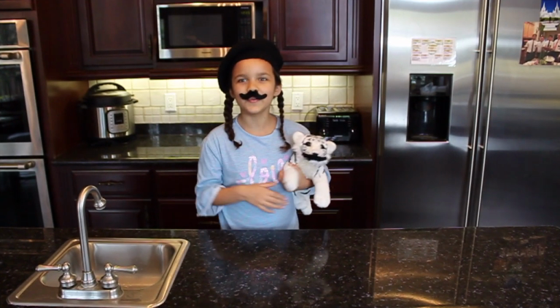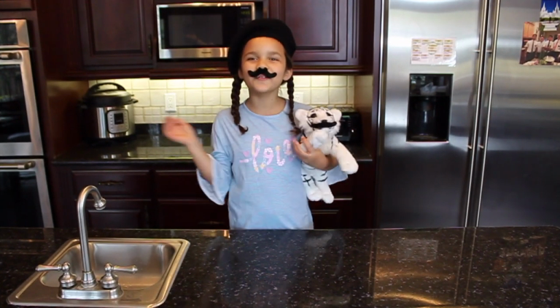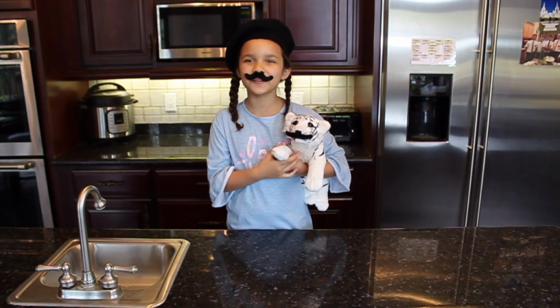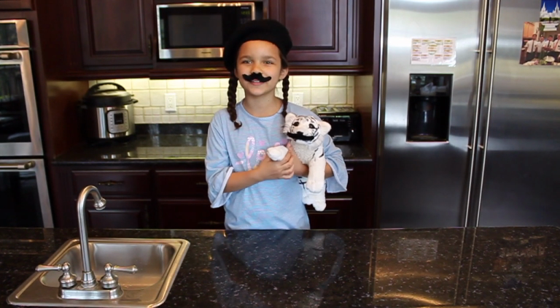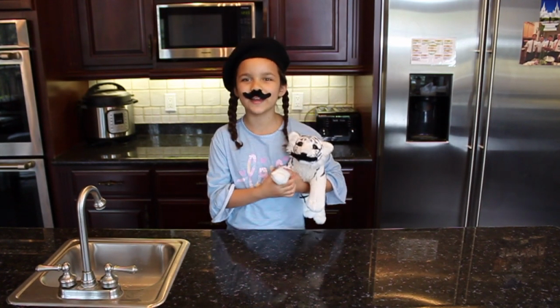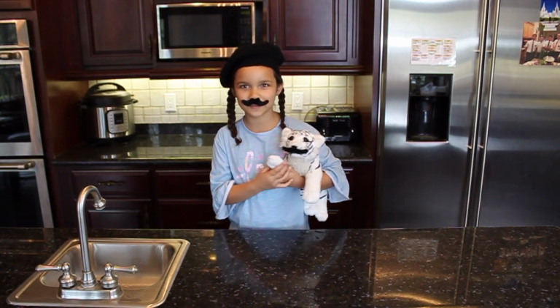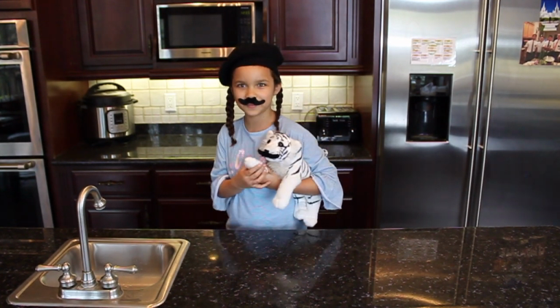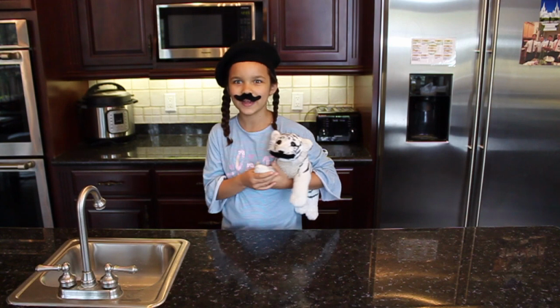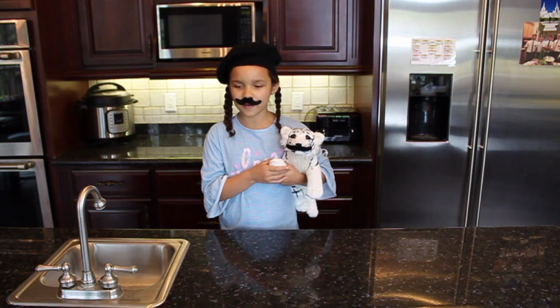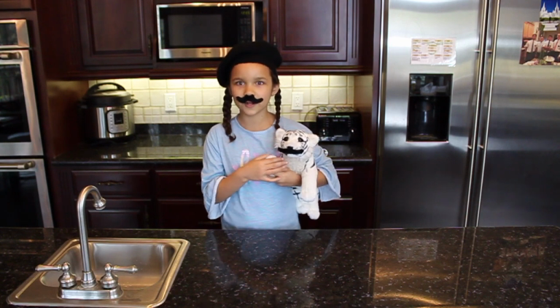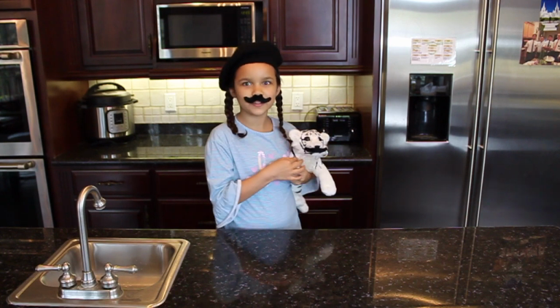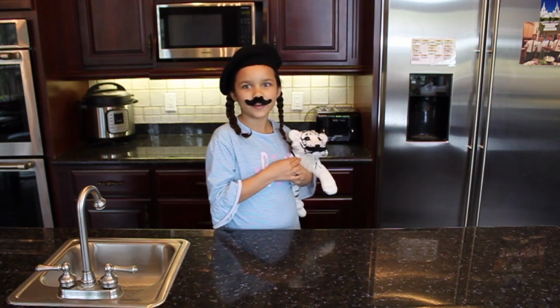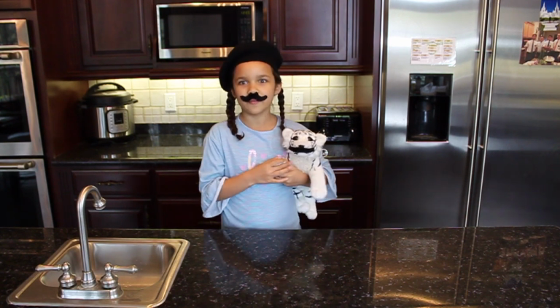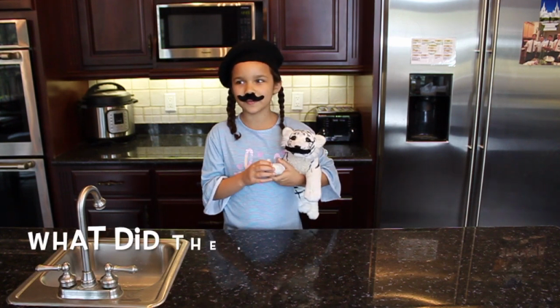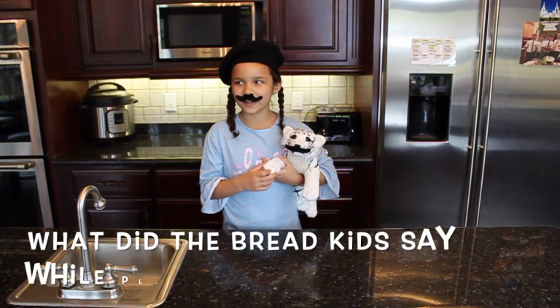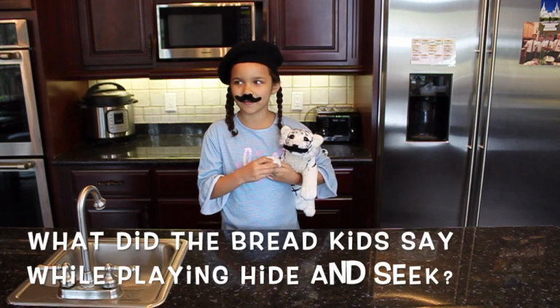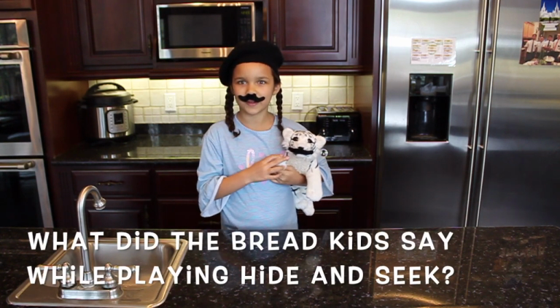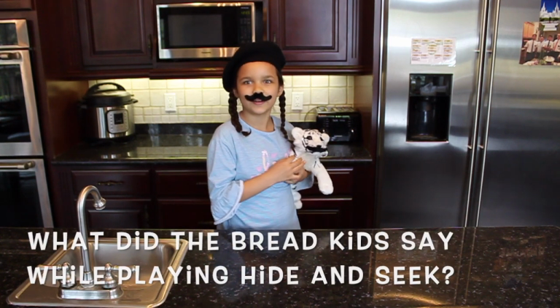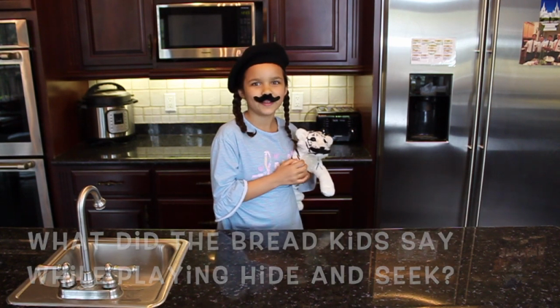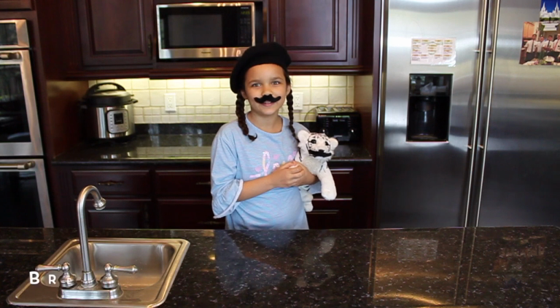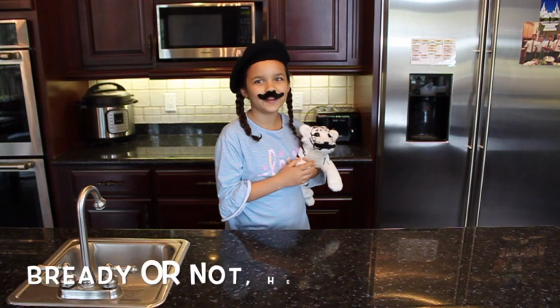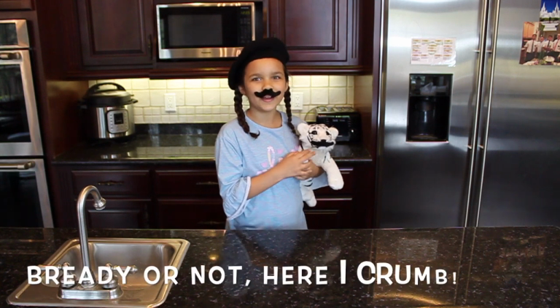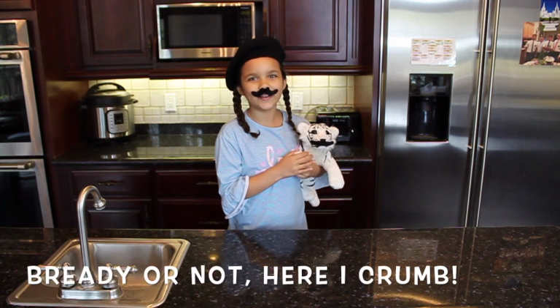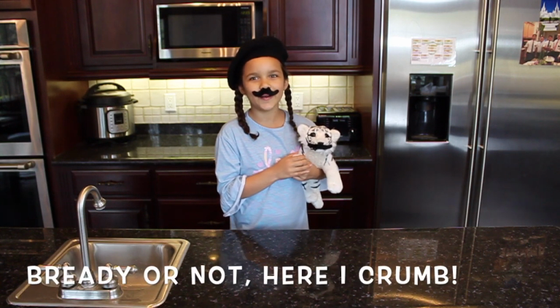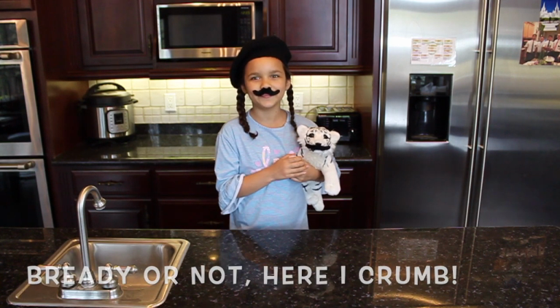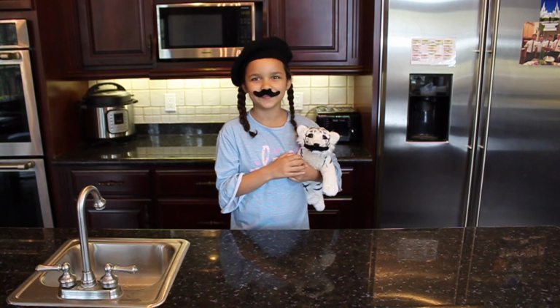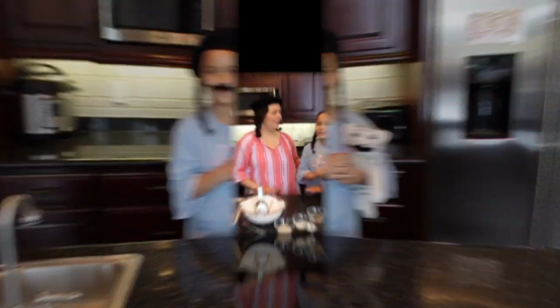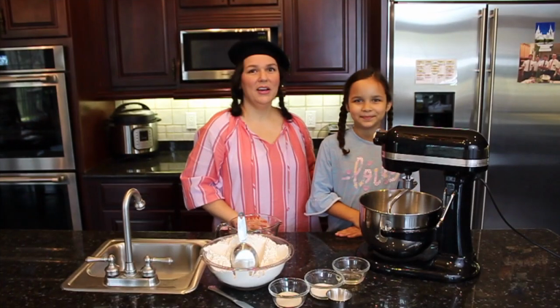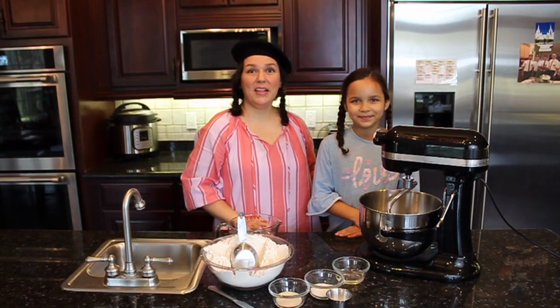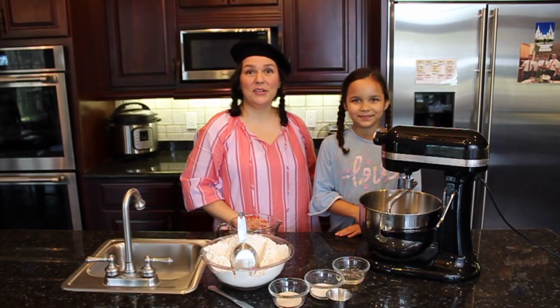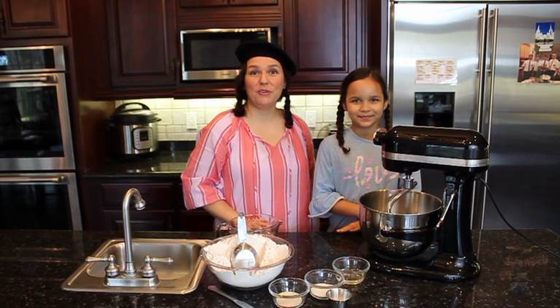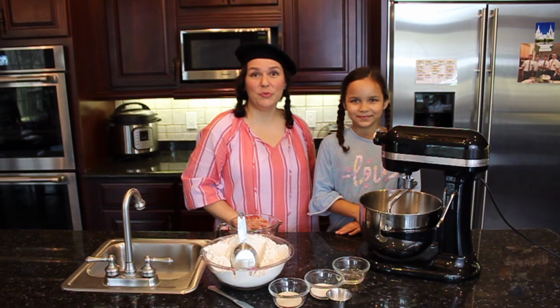Bonjour, welcome to our kitchen. Today we're making French bread. Let's start with a joke. What did the bread kids say while playing hide and go seek? Ready or not, here I come. Okay, let's get started with our French bread.